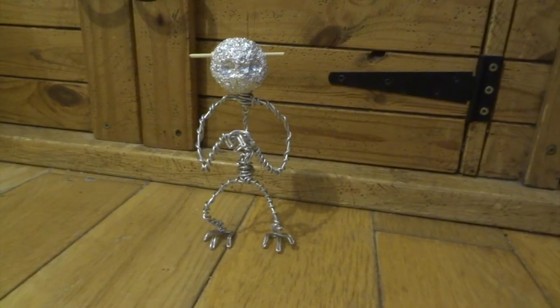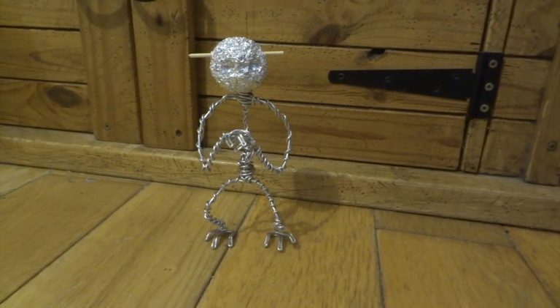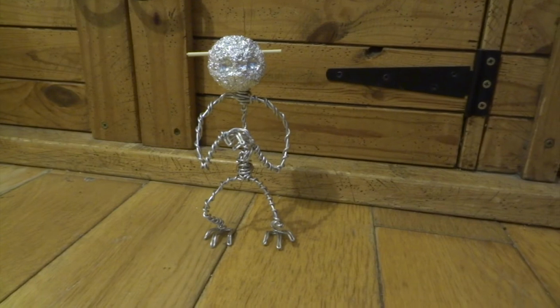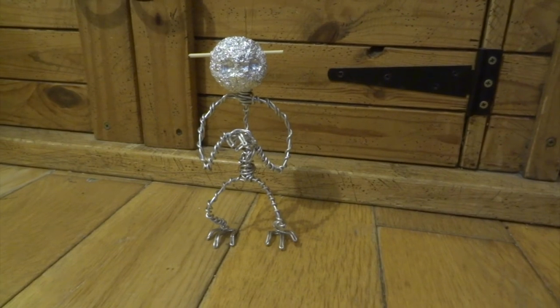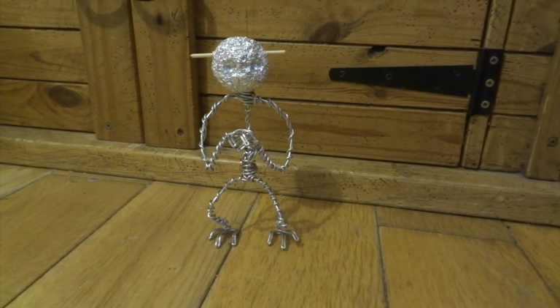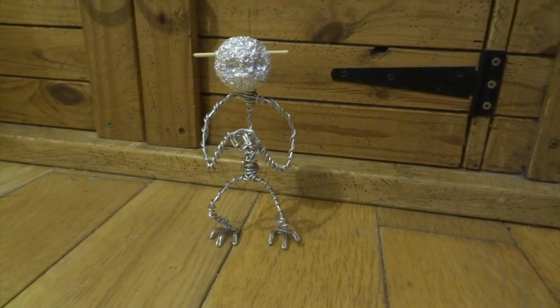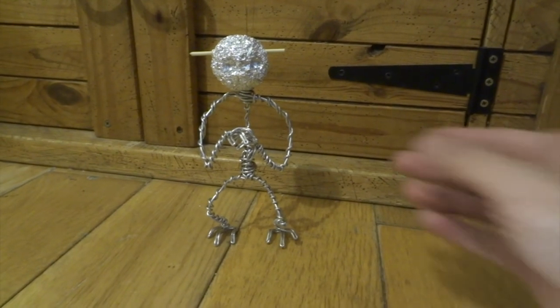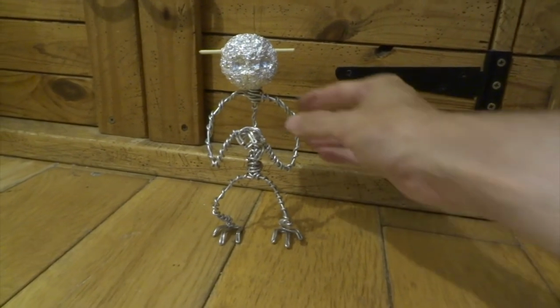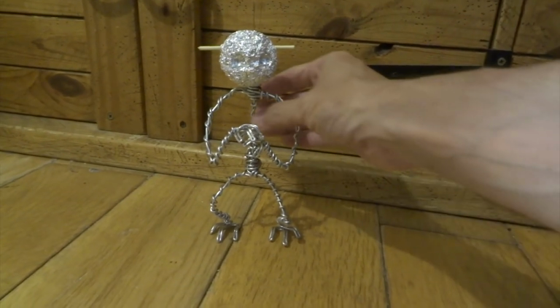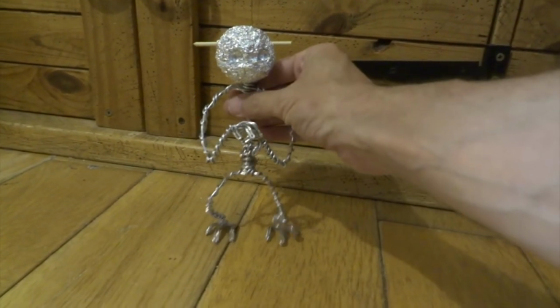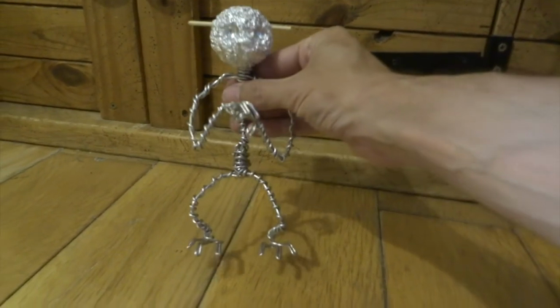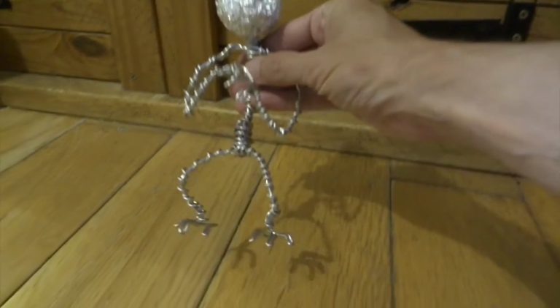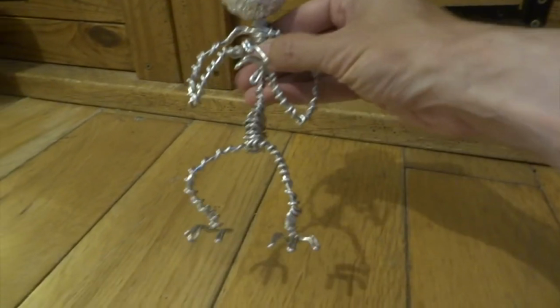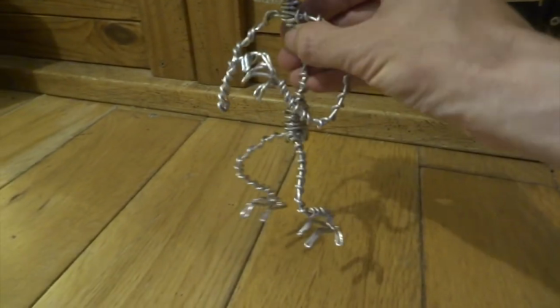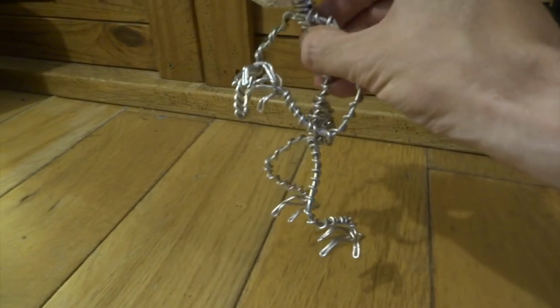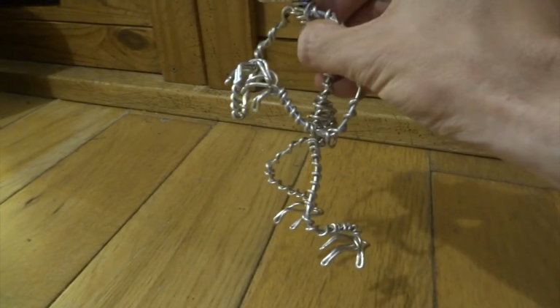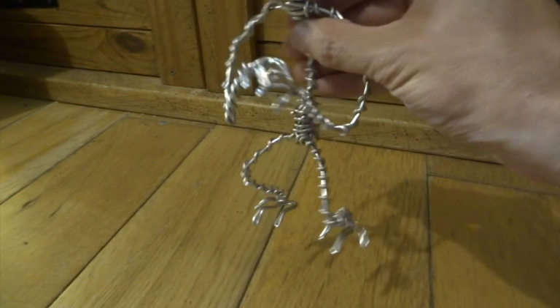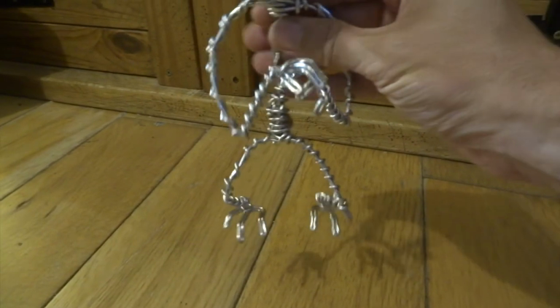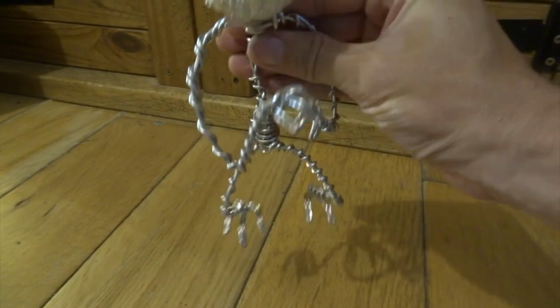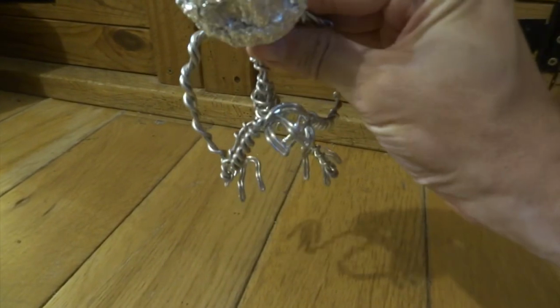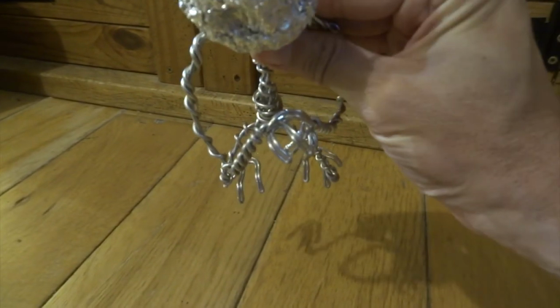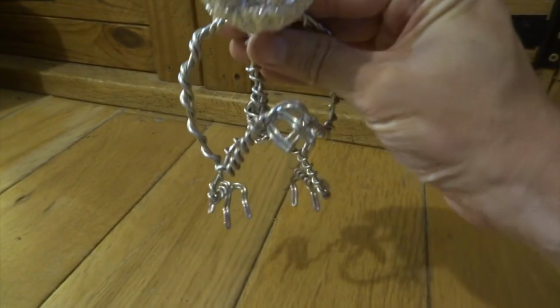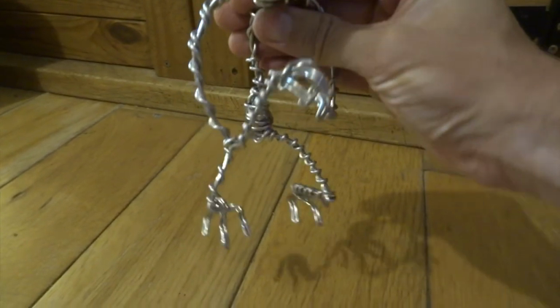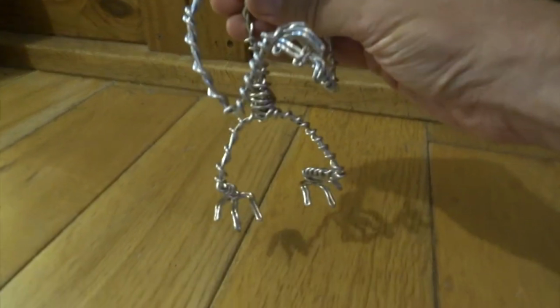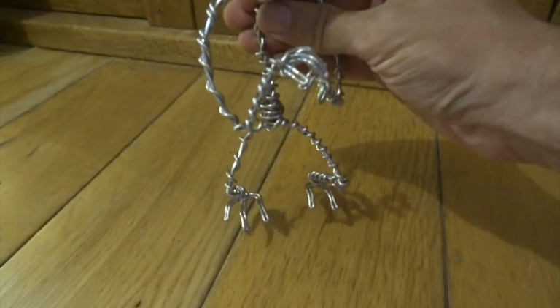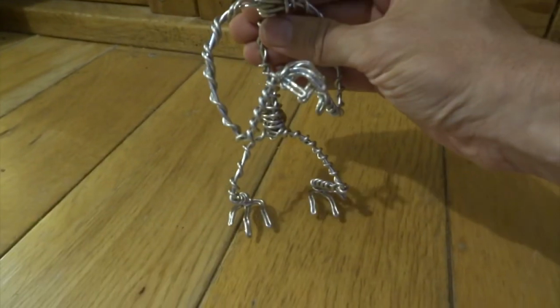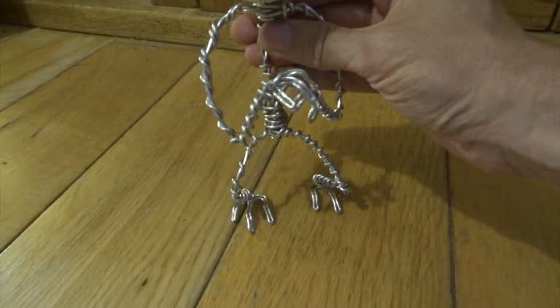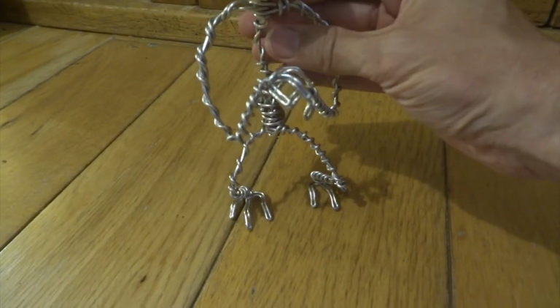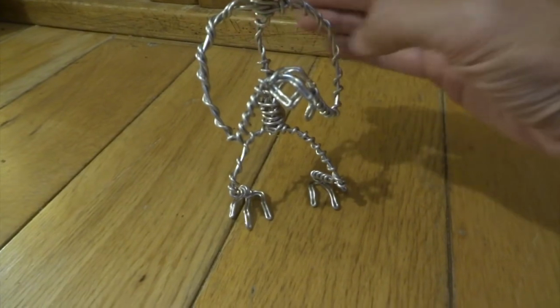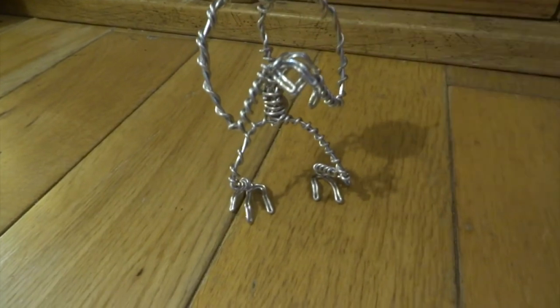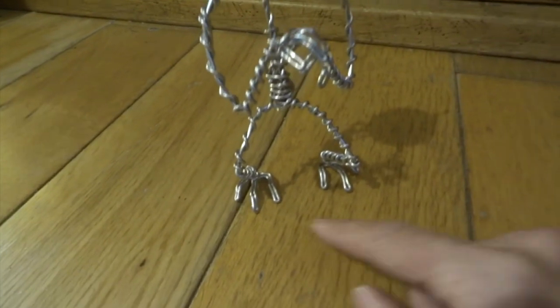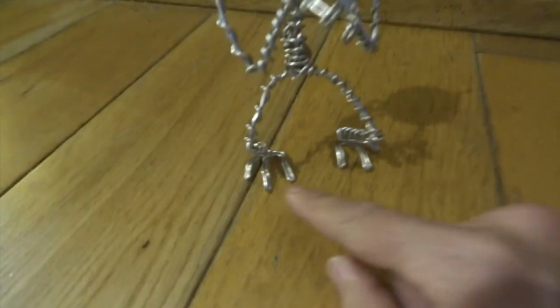The first step was just to create this overall armature. This is made out of aluminium wire, just twisted around itself. This is 2mm thick aluminium wire, but it's really easy to bend and twist.